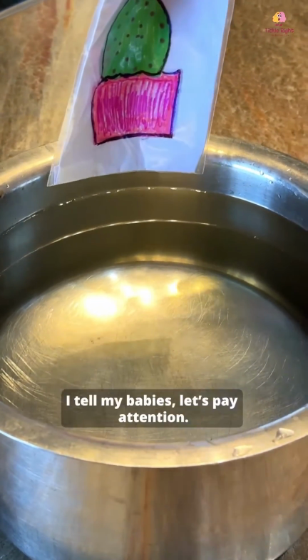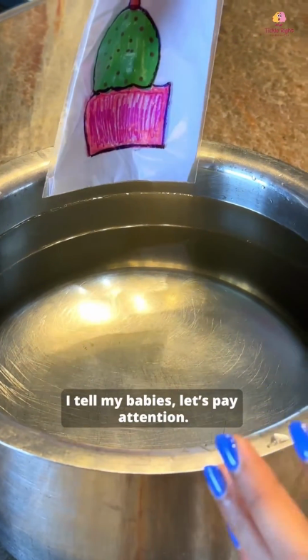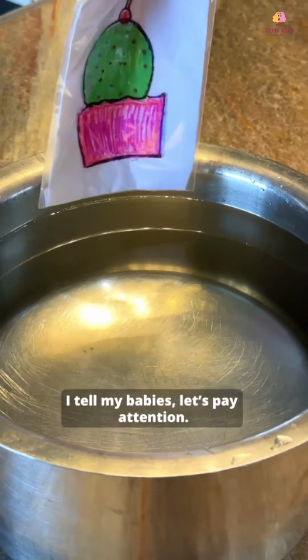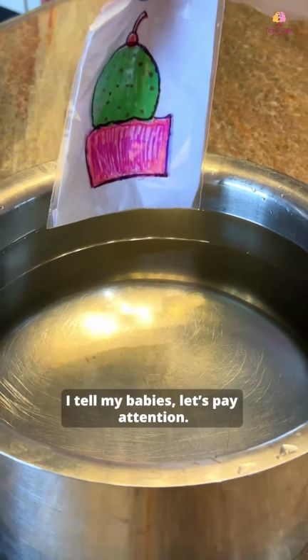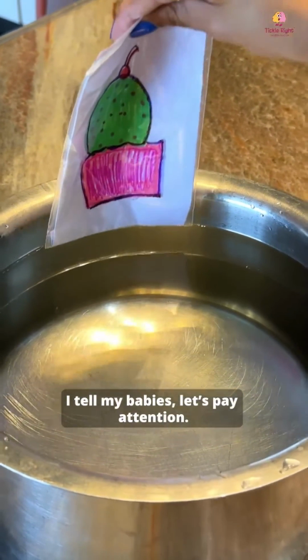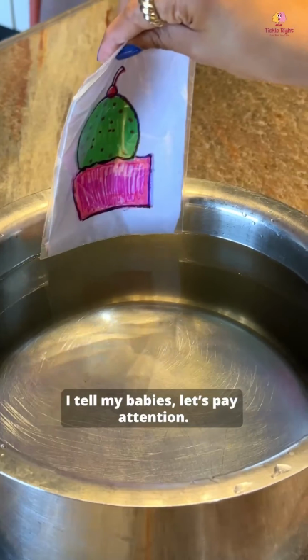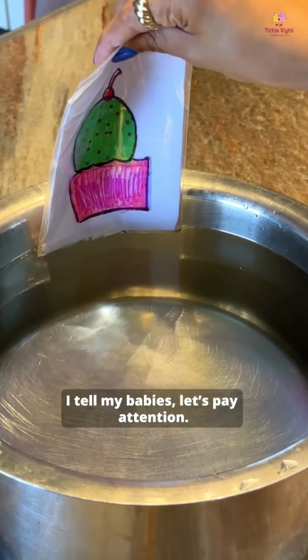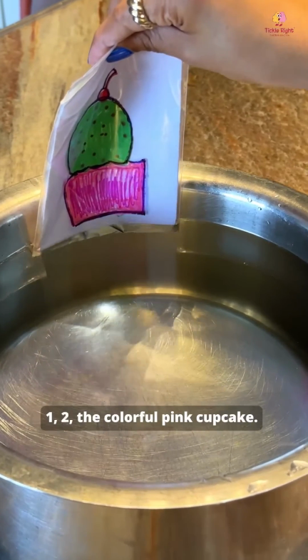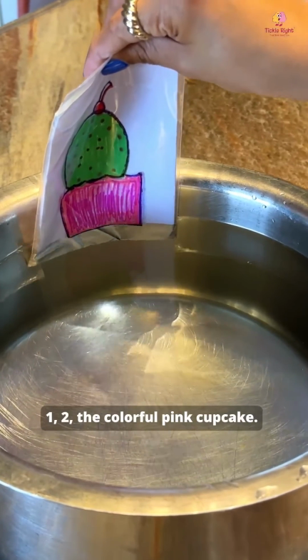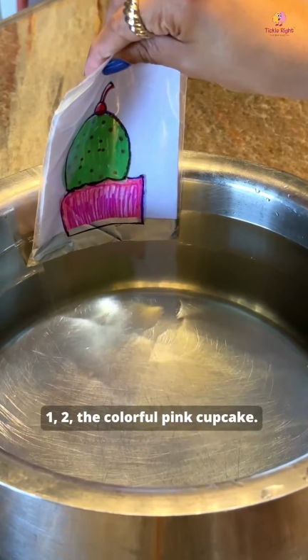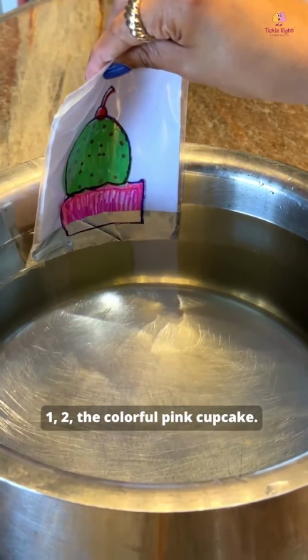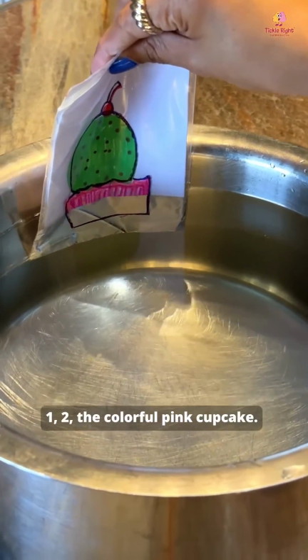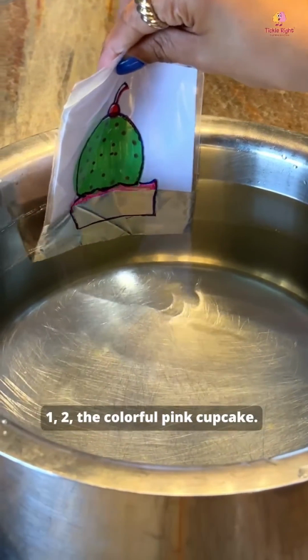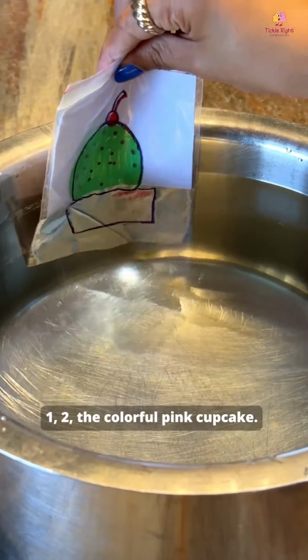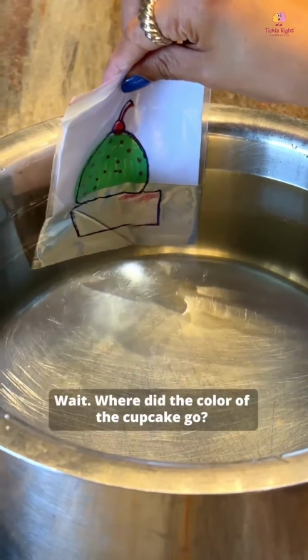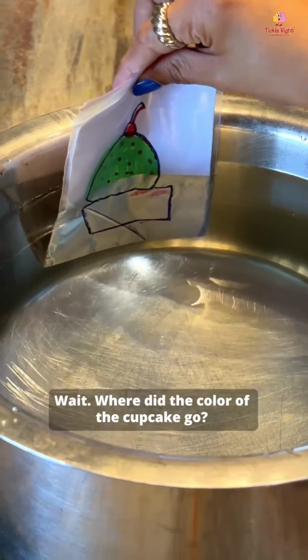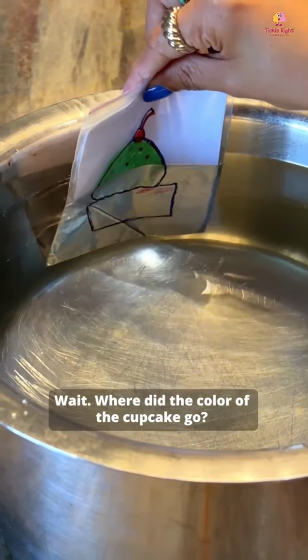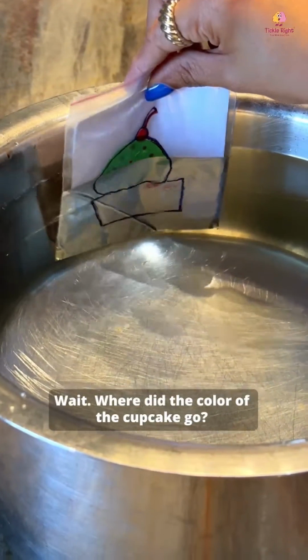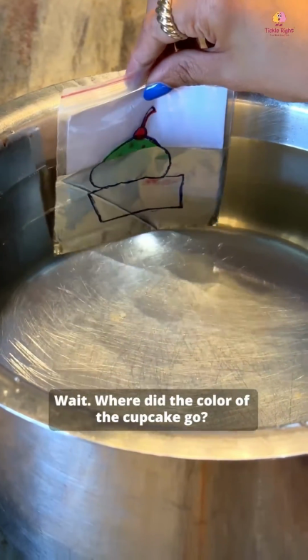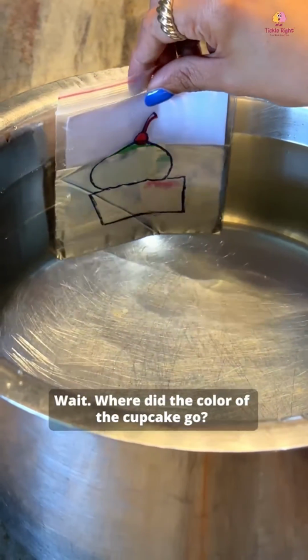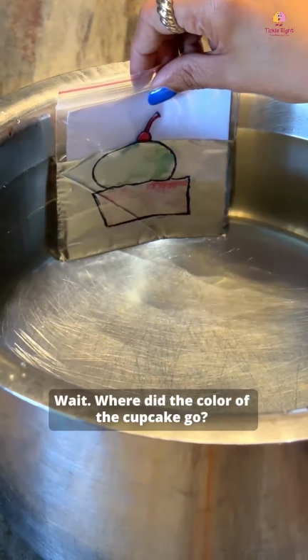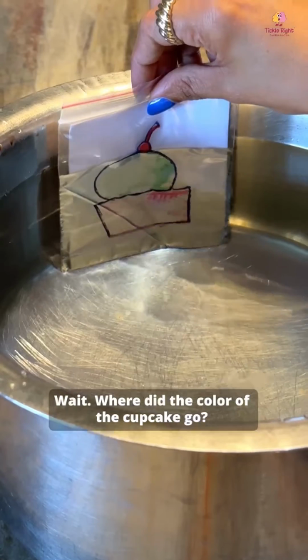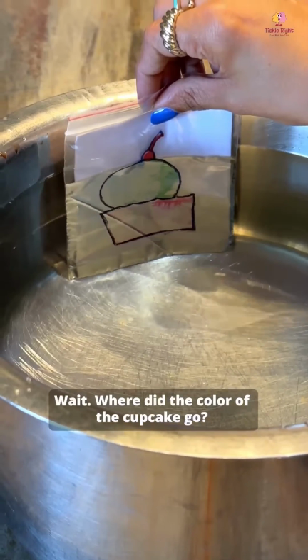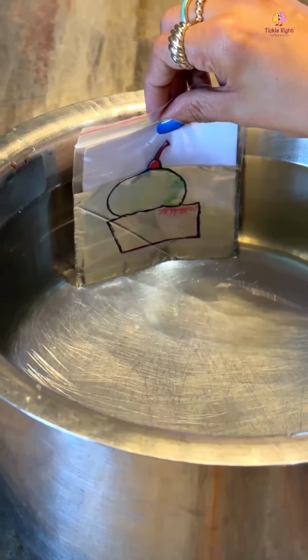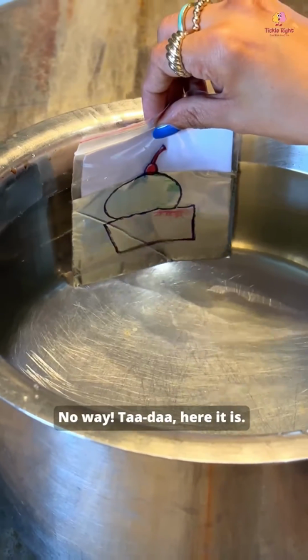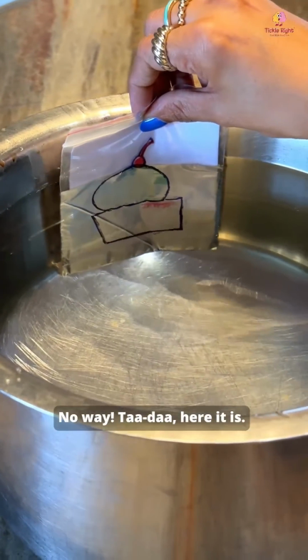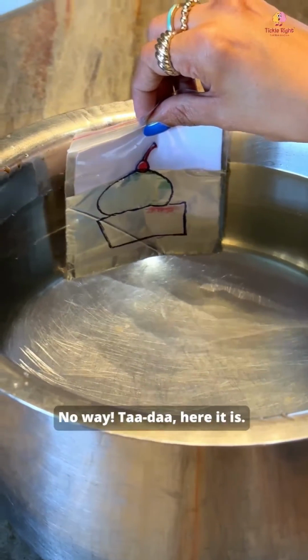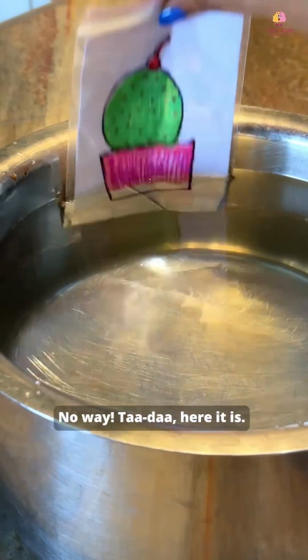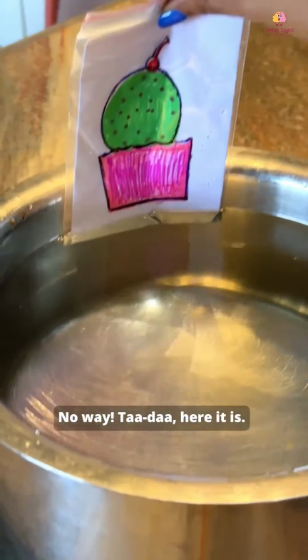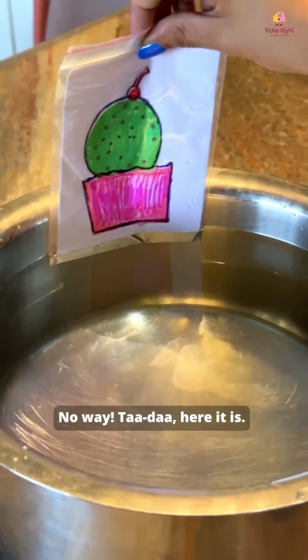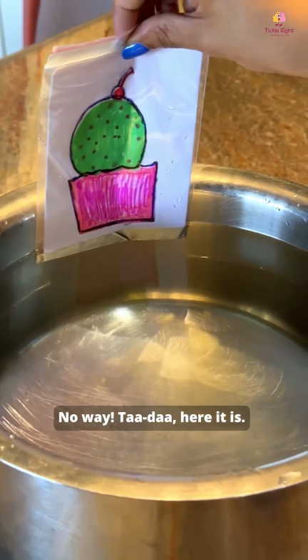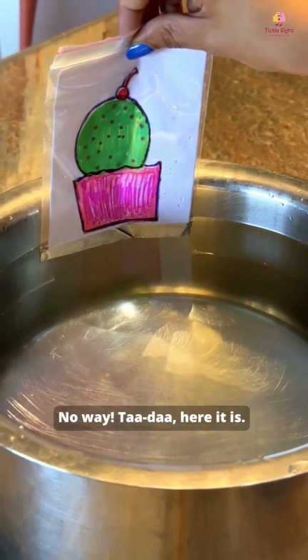I tell my babies, let's pay attention. One, two — the colorful pink cupcake. Wait, where did the color of the cupcake go? No way. Ta-da, here it is!